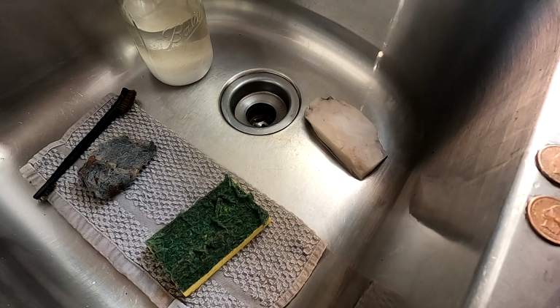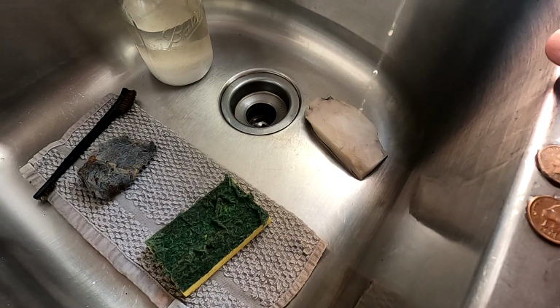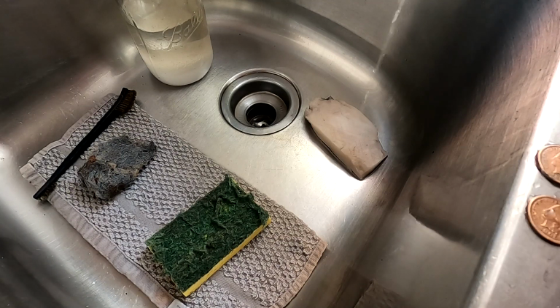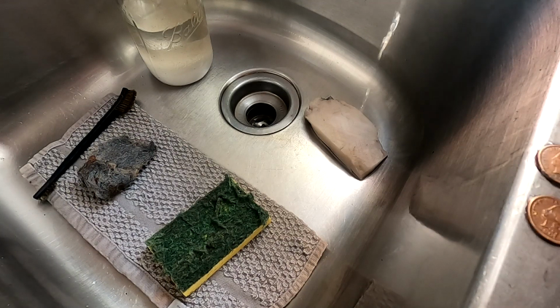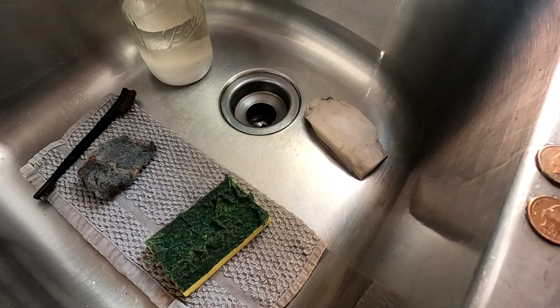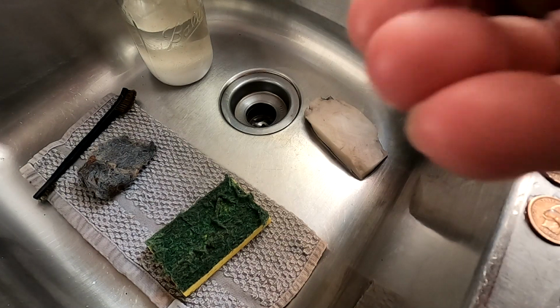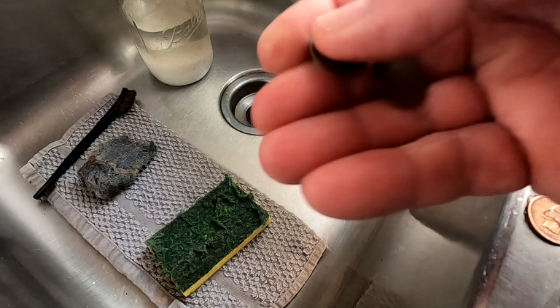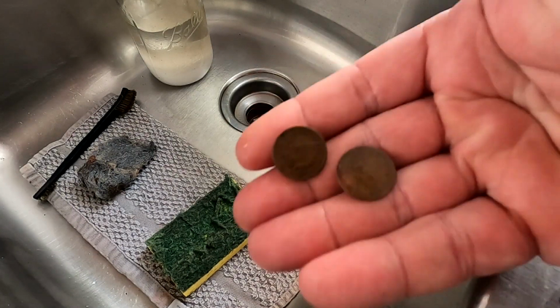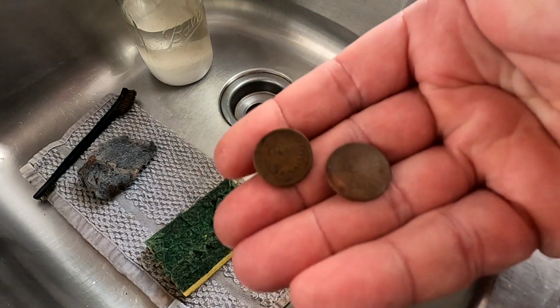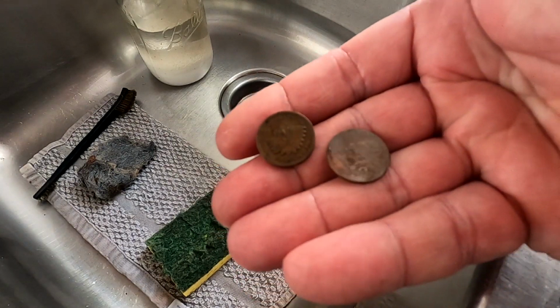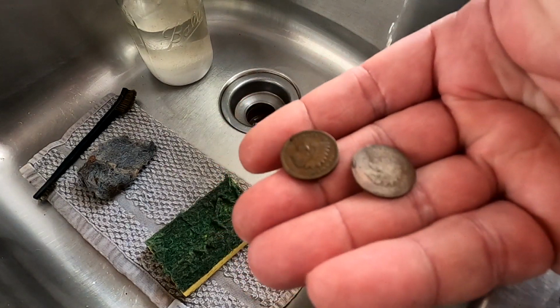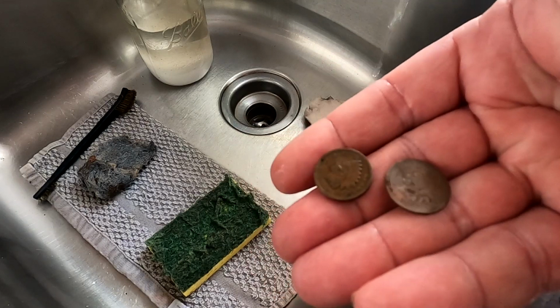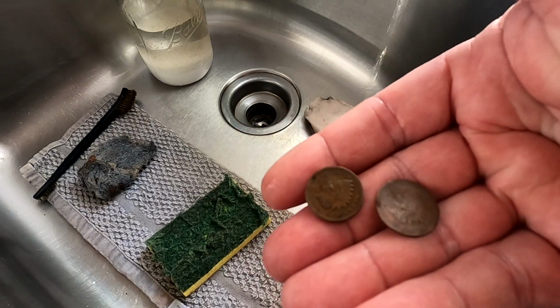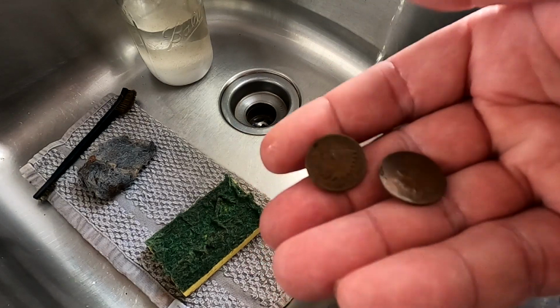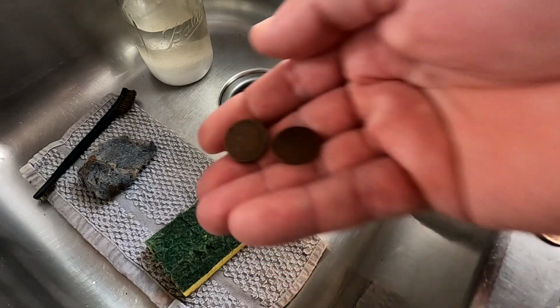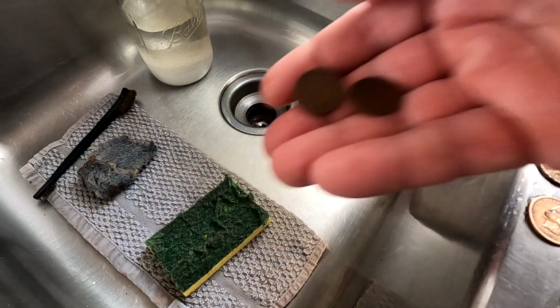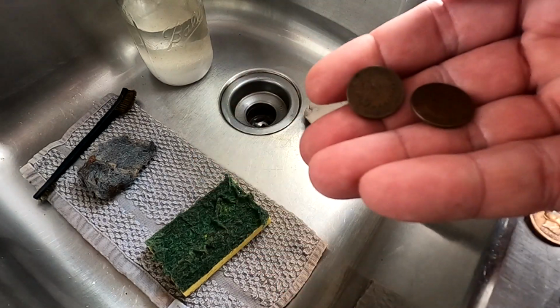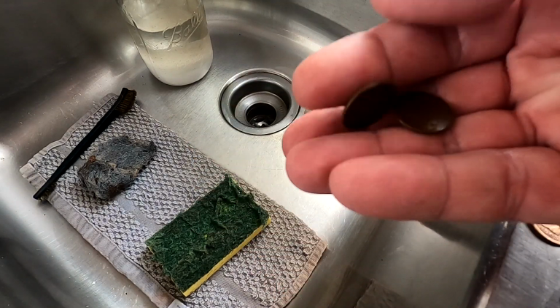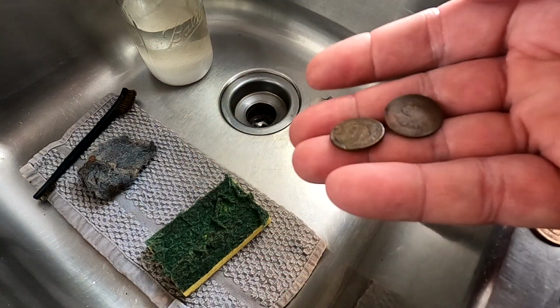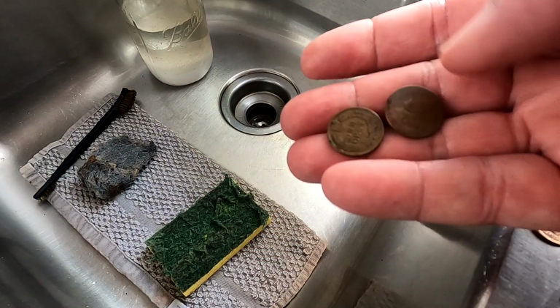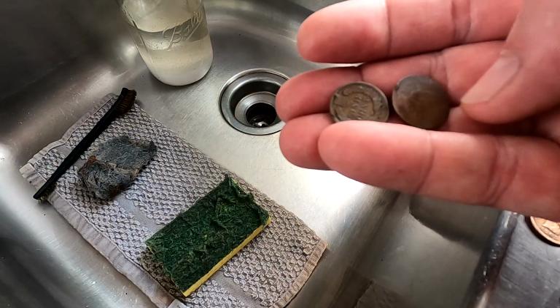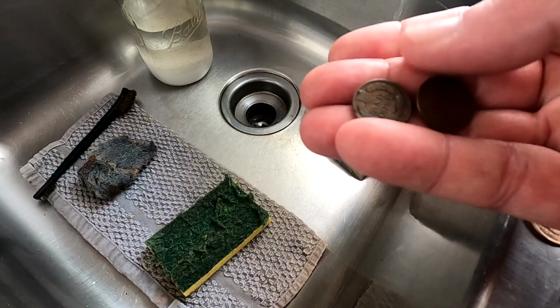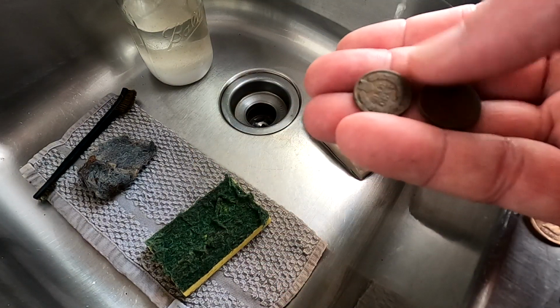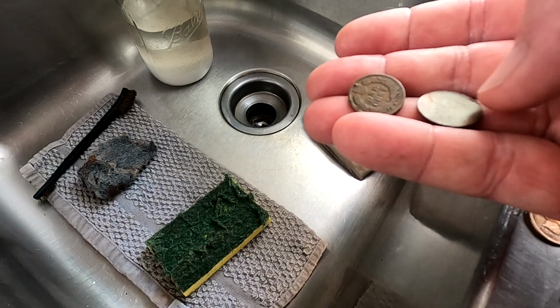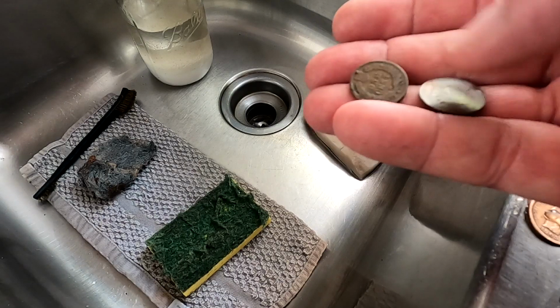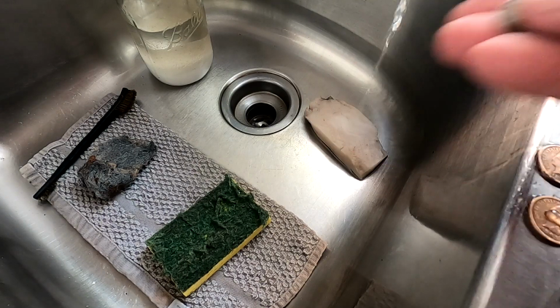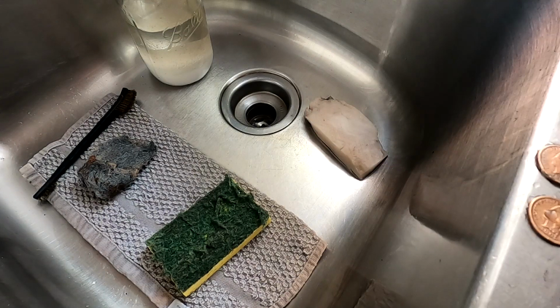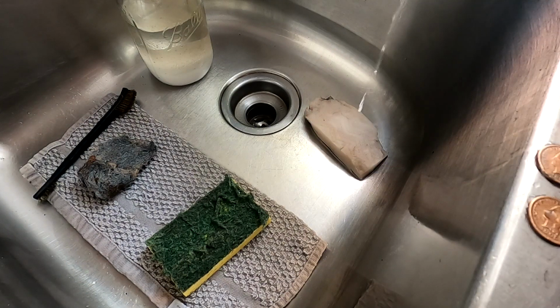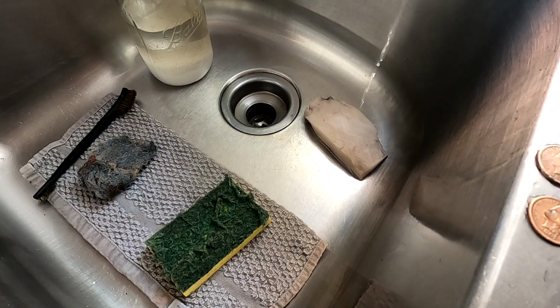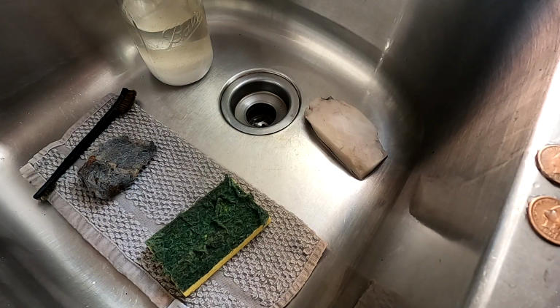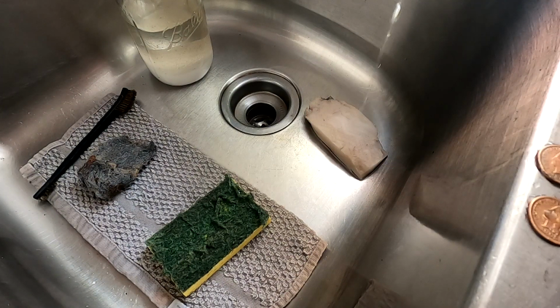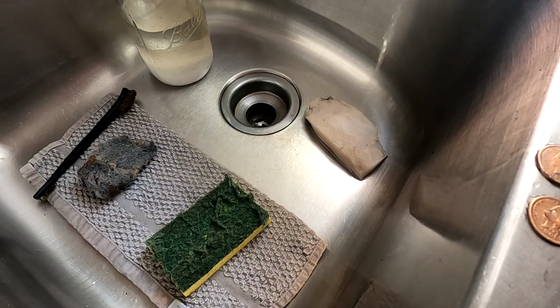I pretty much leave my older coins kind of dark like this, and I just give them a light scrub with the green scrubby pad right there. And then I display them like this.